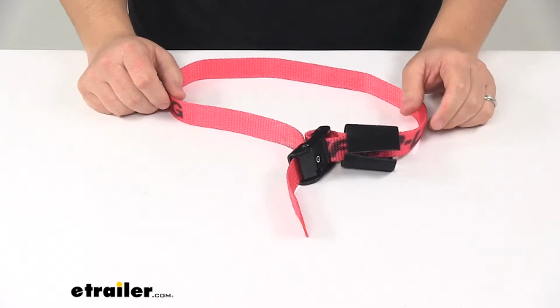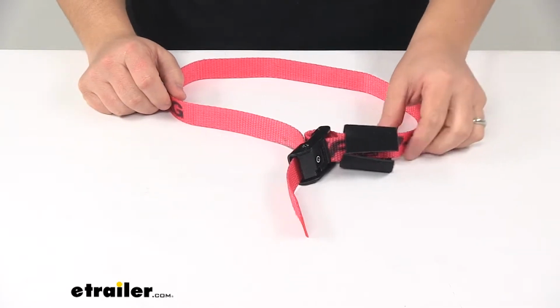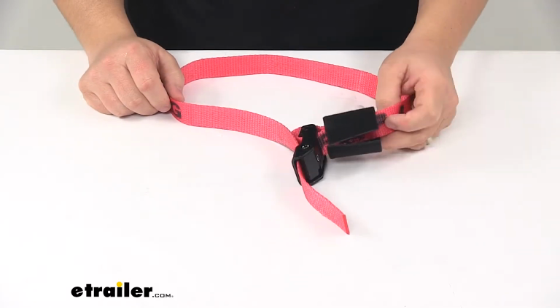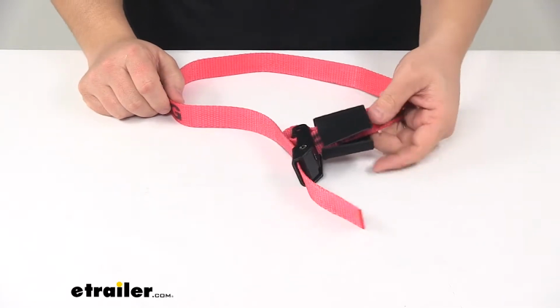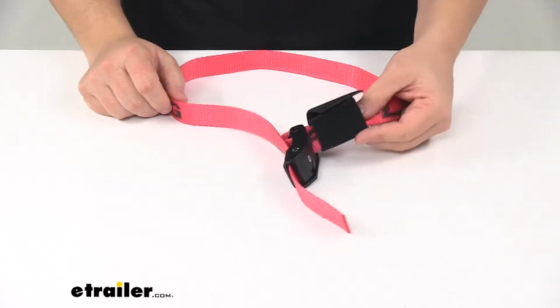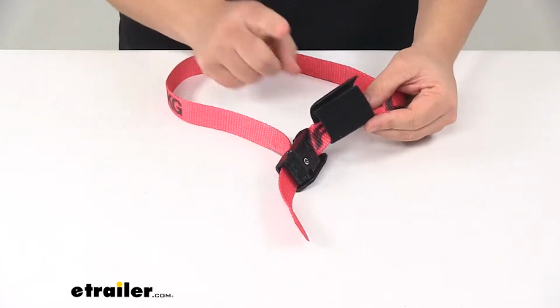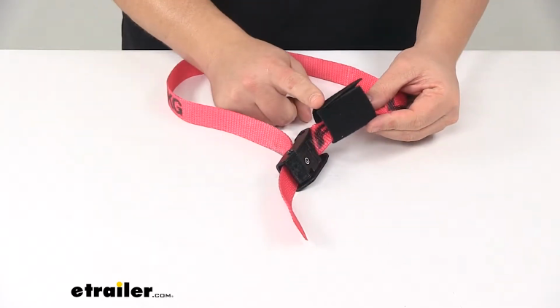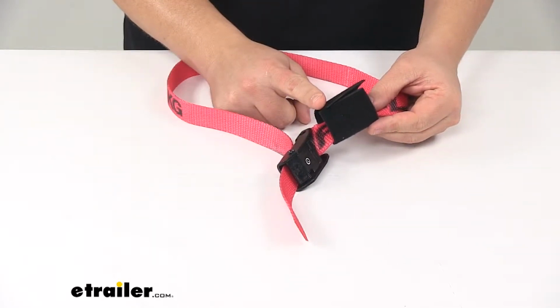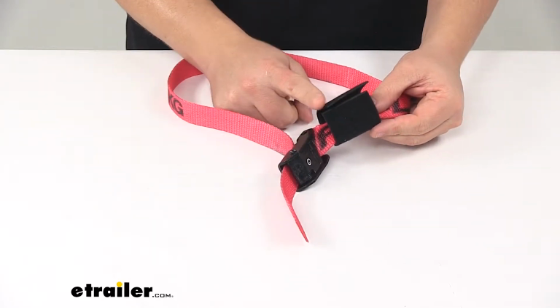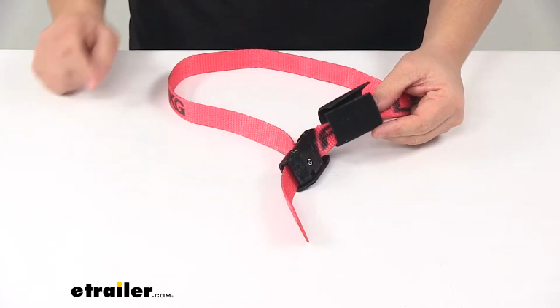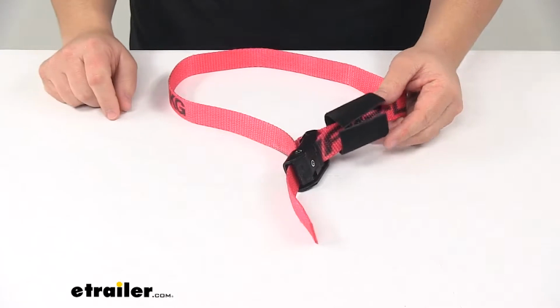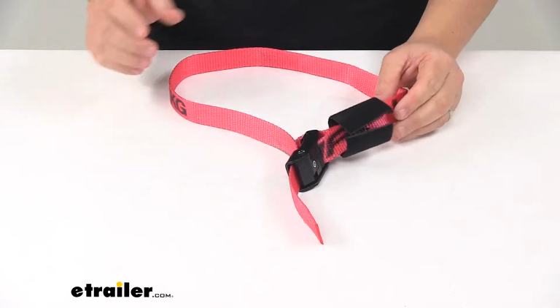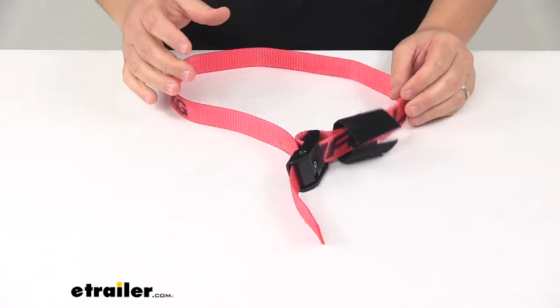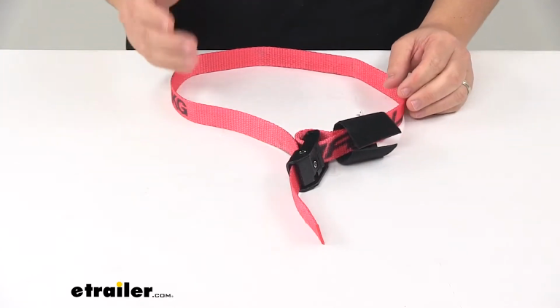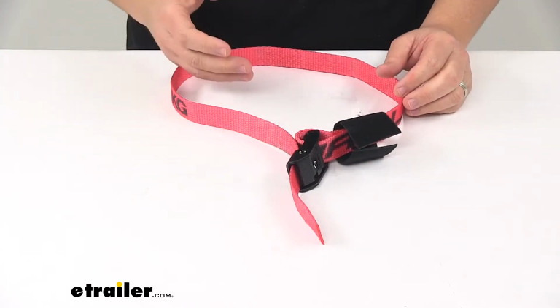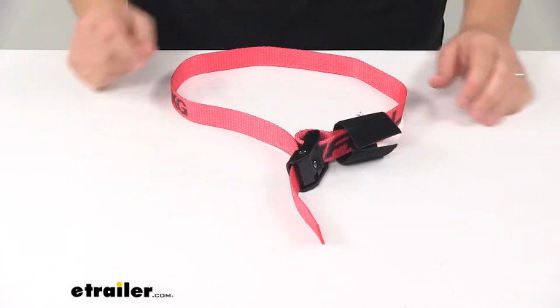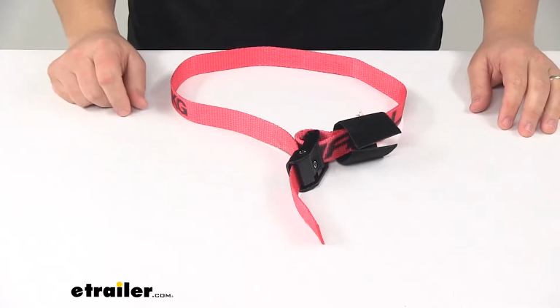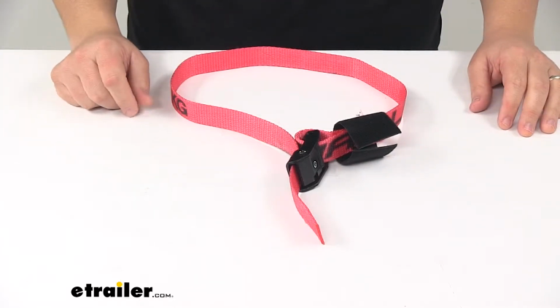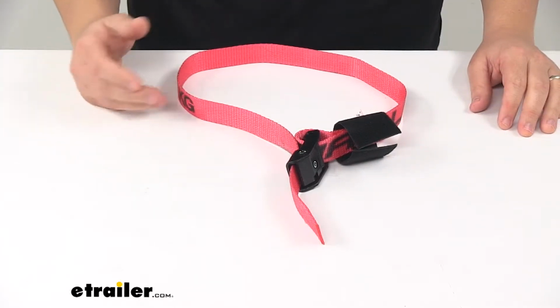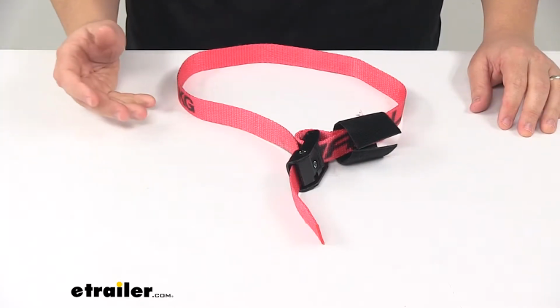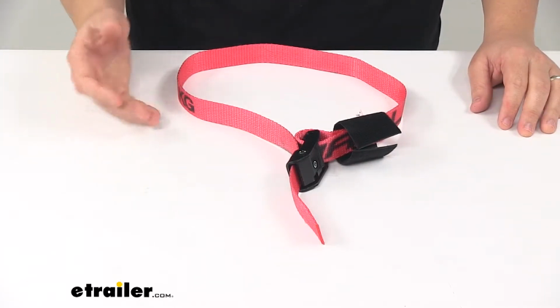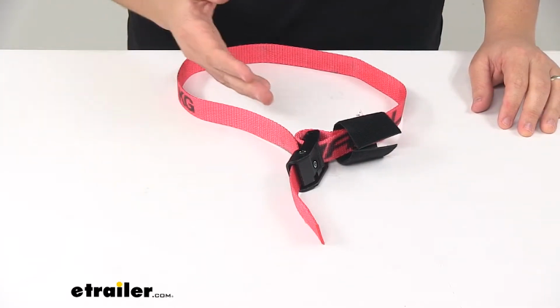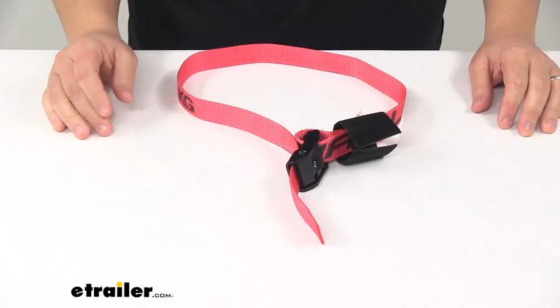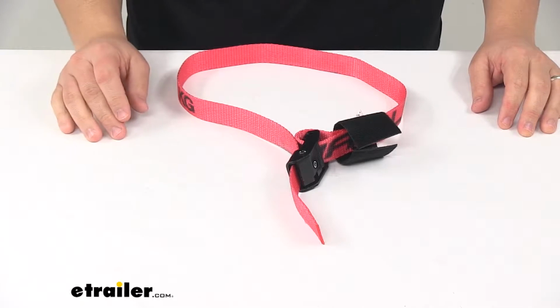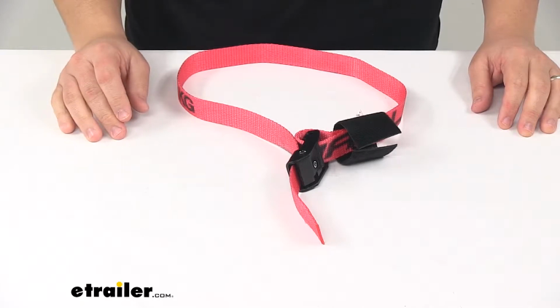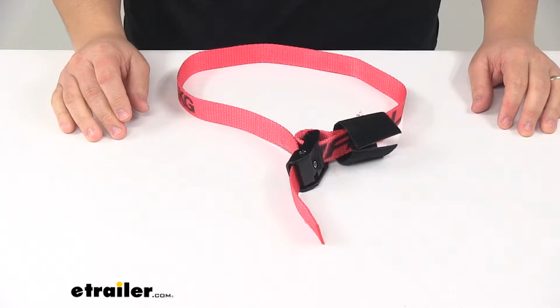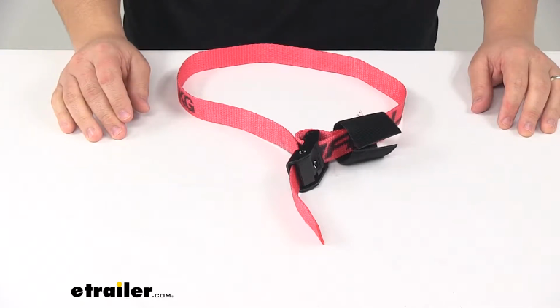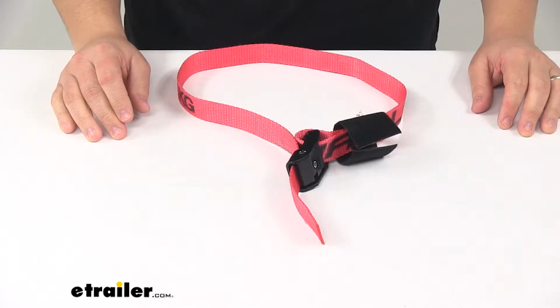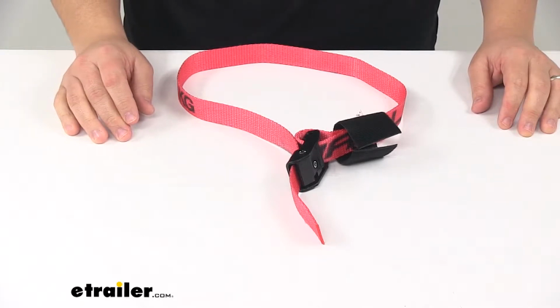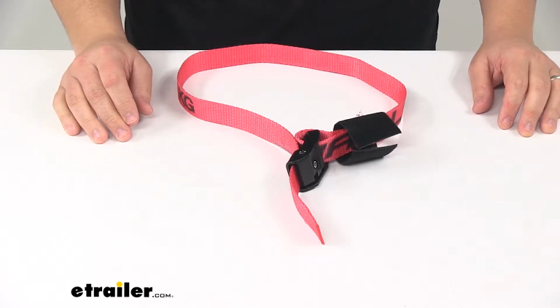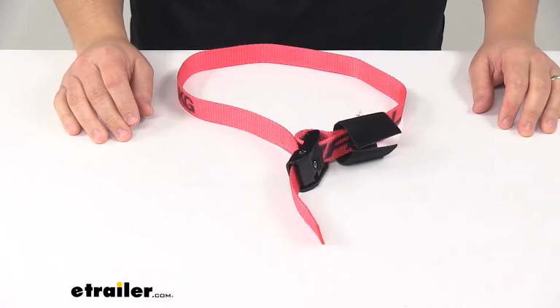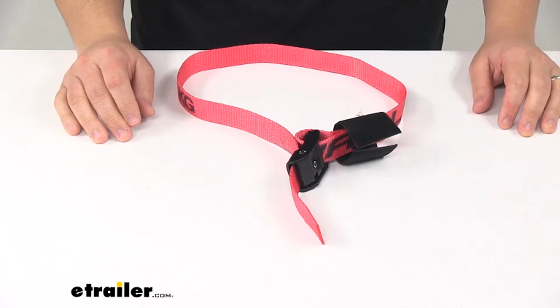It features the hook-and-loop strap wrapper which helps keep your excess strap in place, so you don't have to tie it off. It helps prevent your unused strap from tangling or flapping in the wind as you travel down the road.